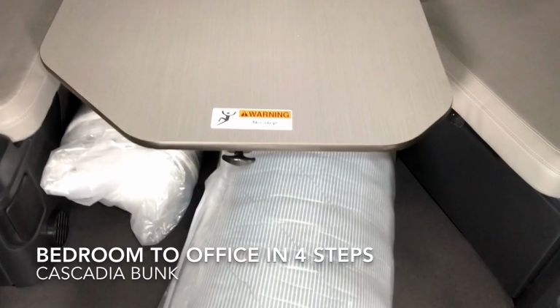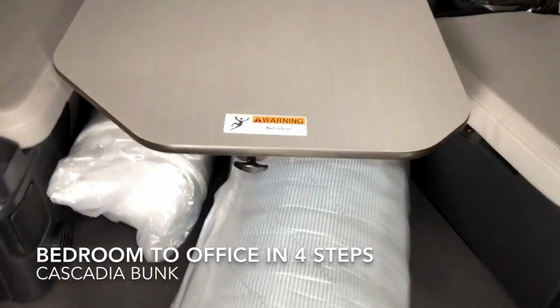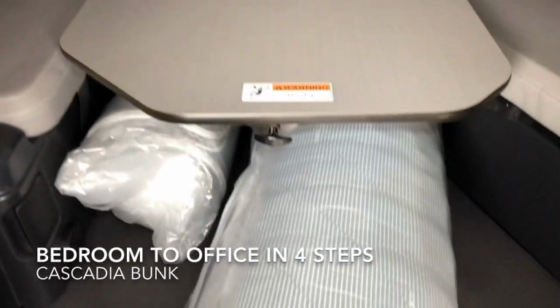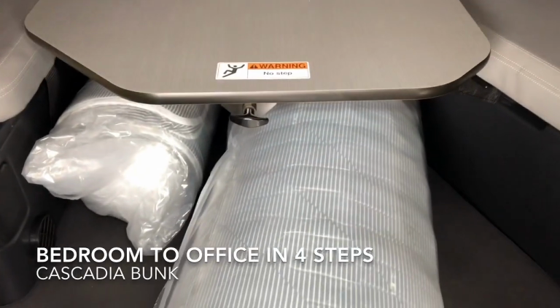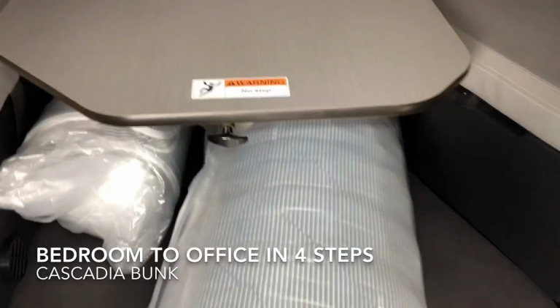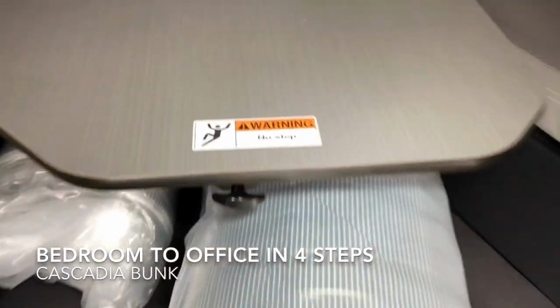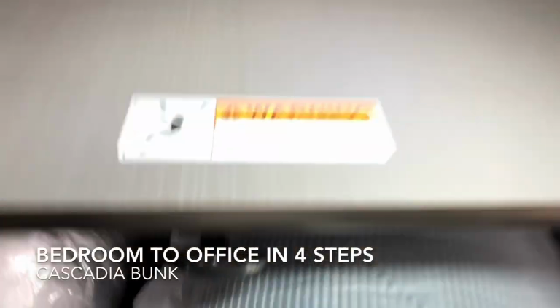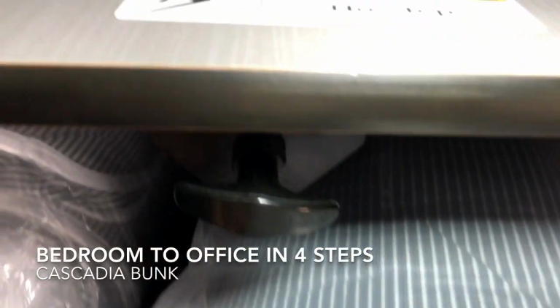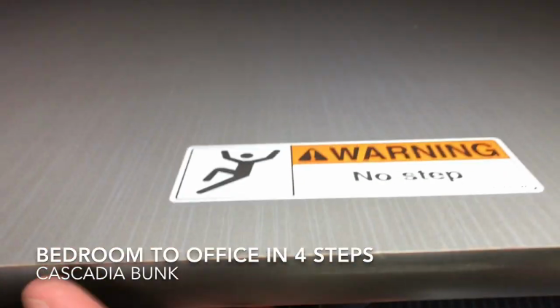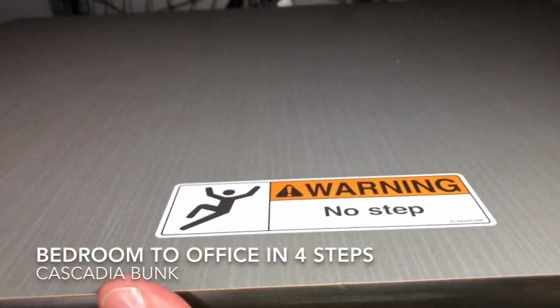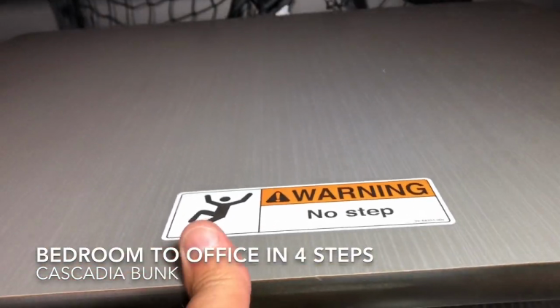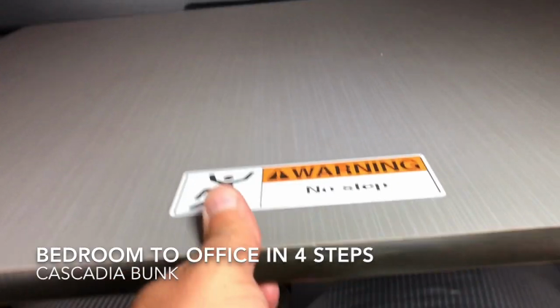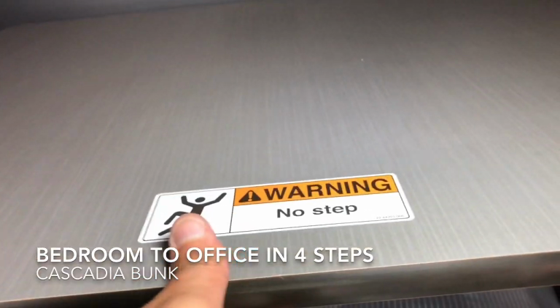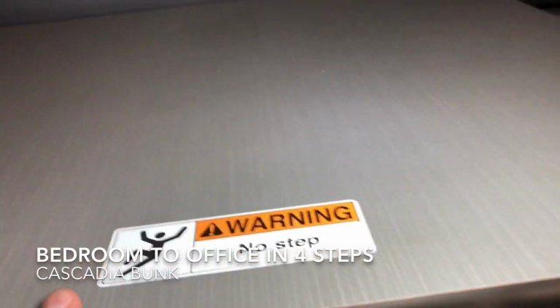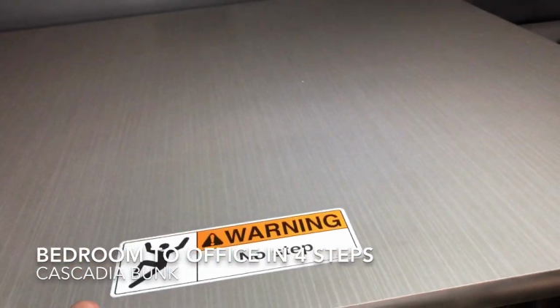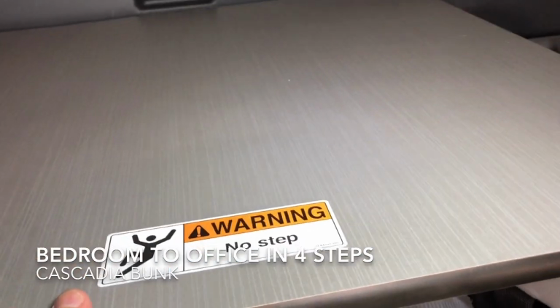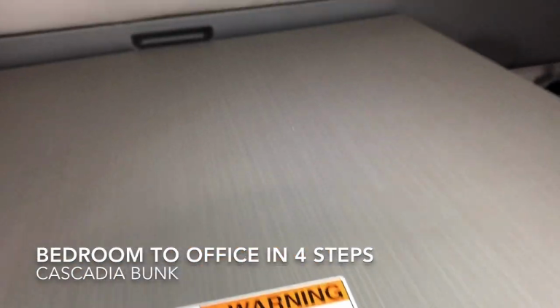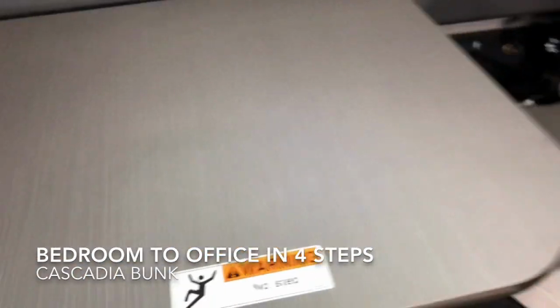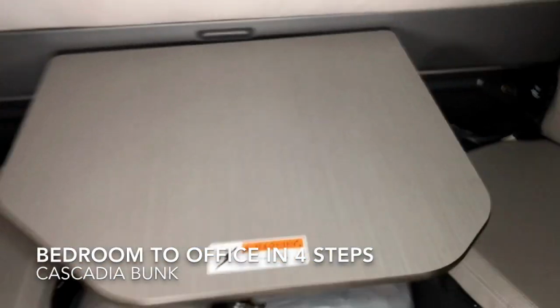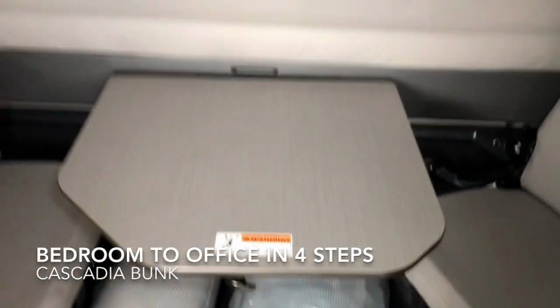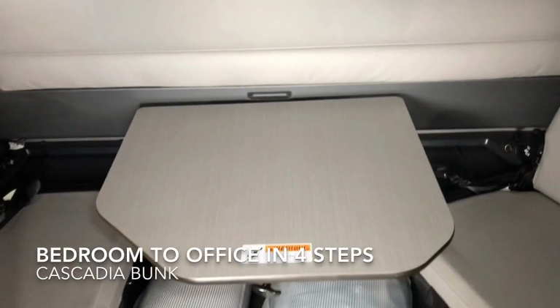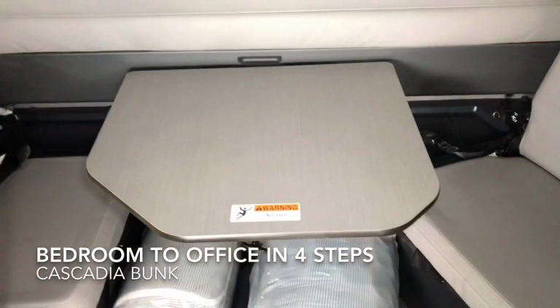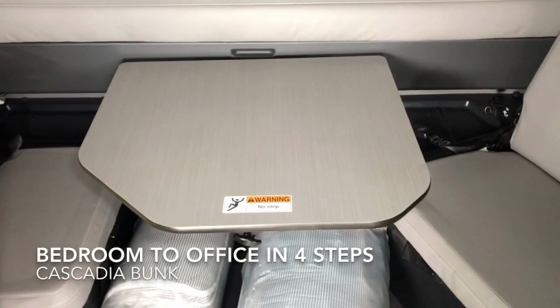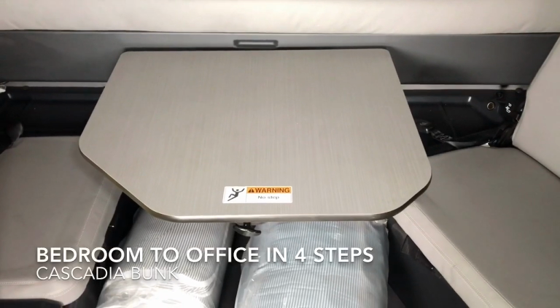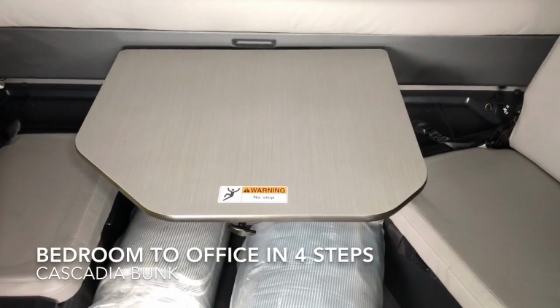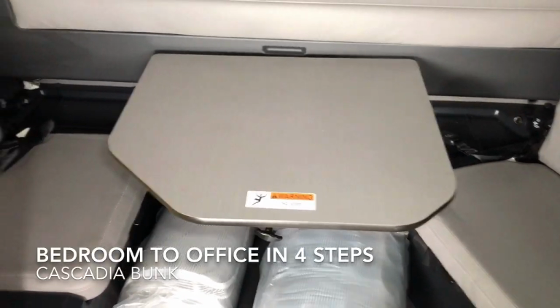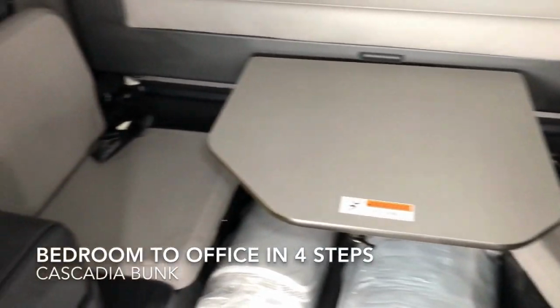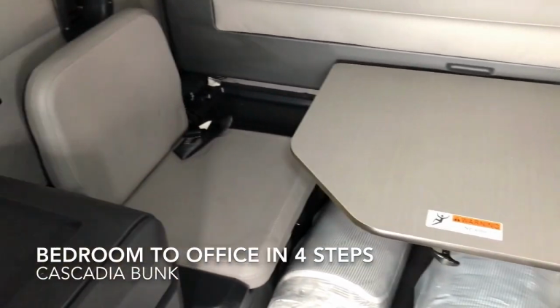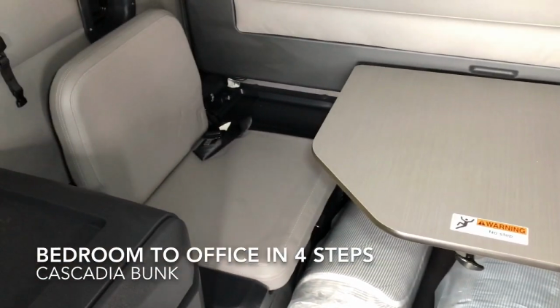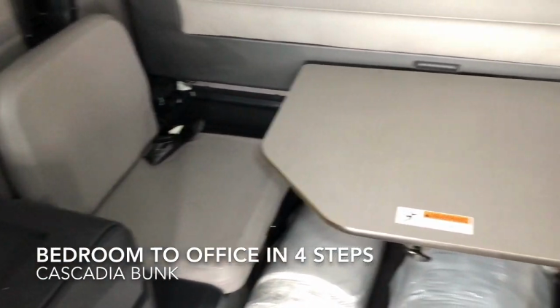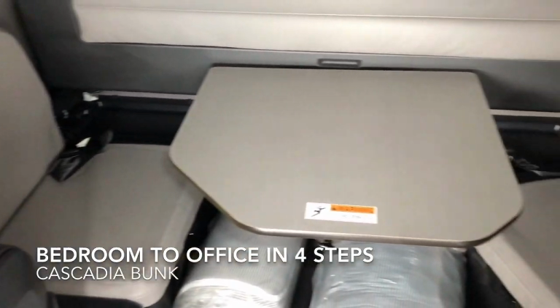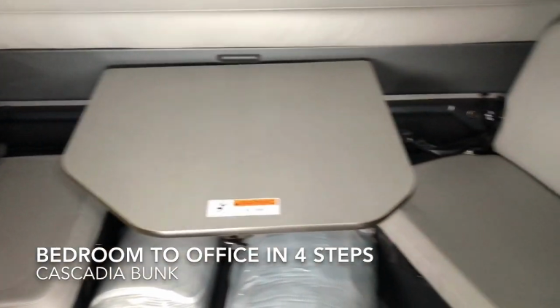In the middle you've got your desk. It has a lever on it as well — pull the lever out and raise up until it clicks. In order to put it back down to your bed, you just repeat the process in reverse.